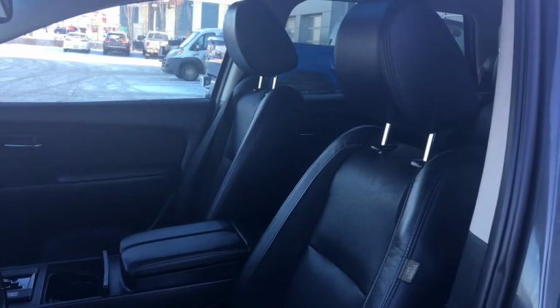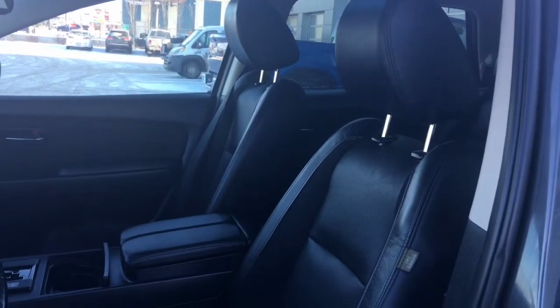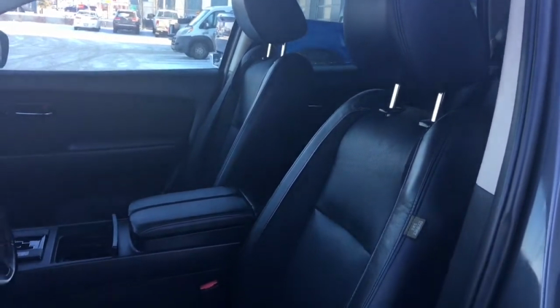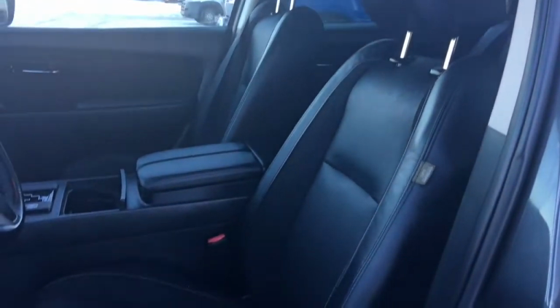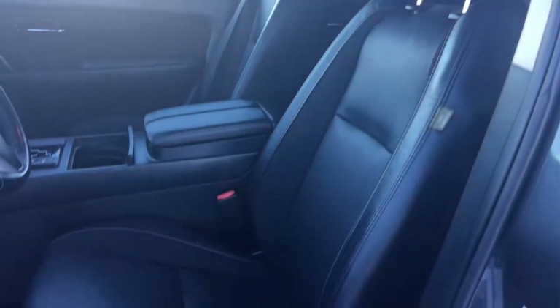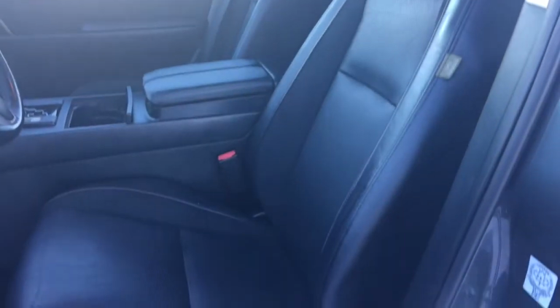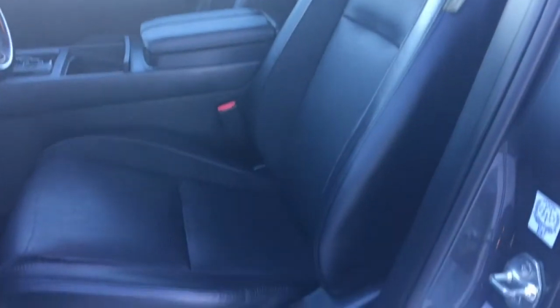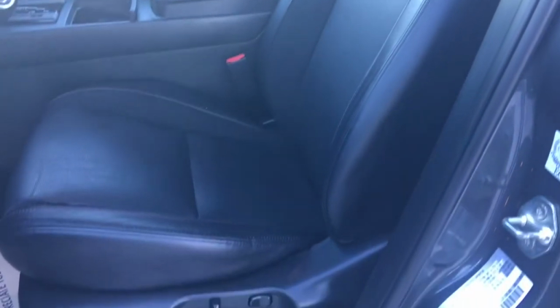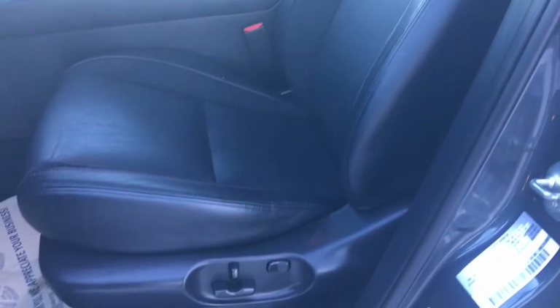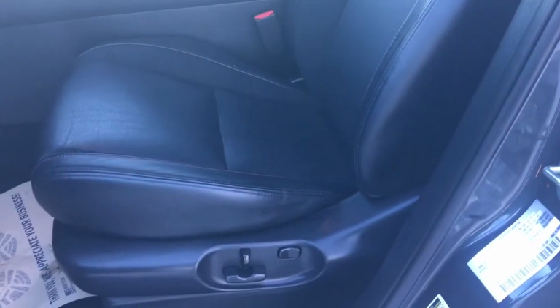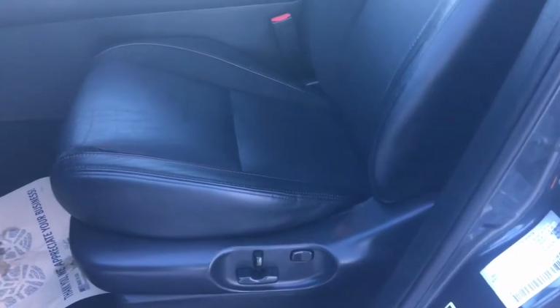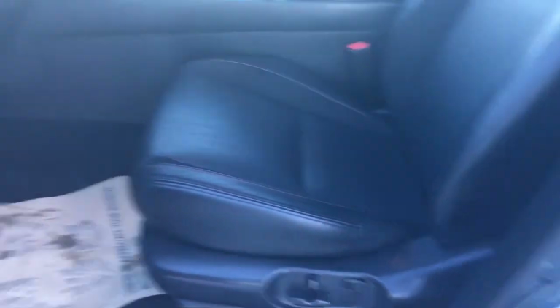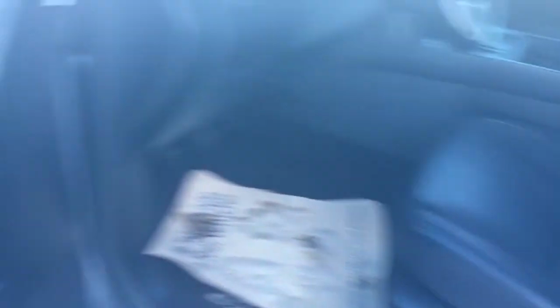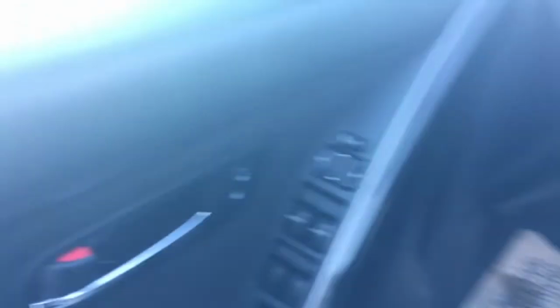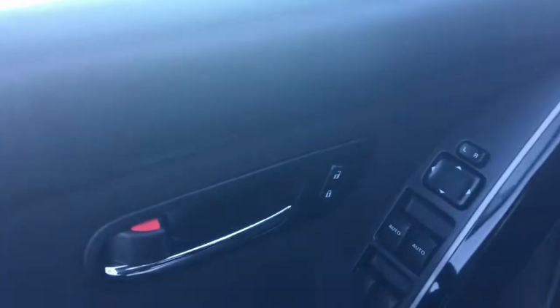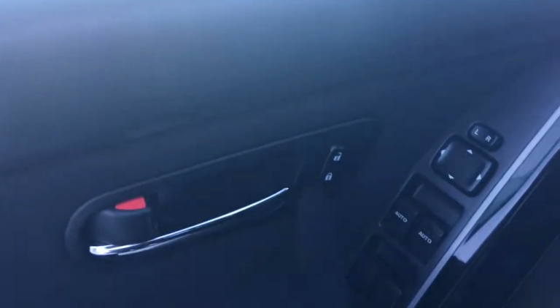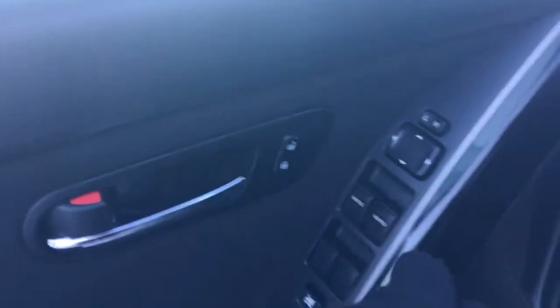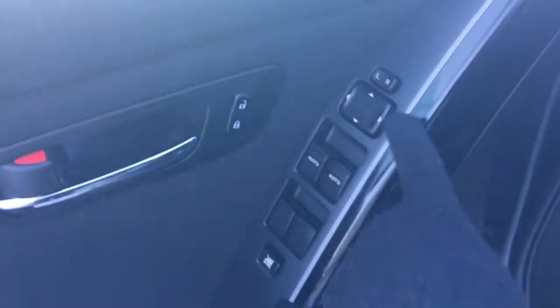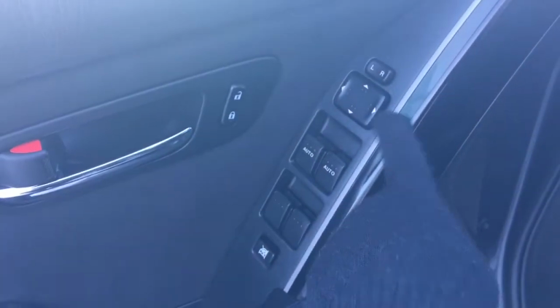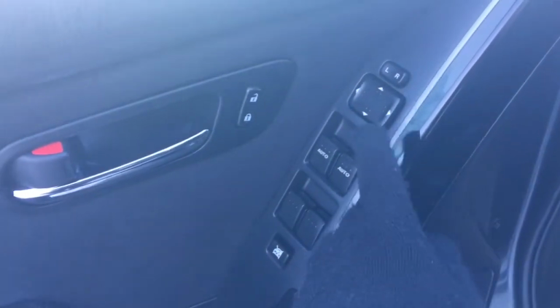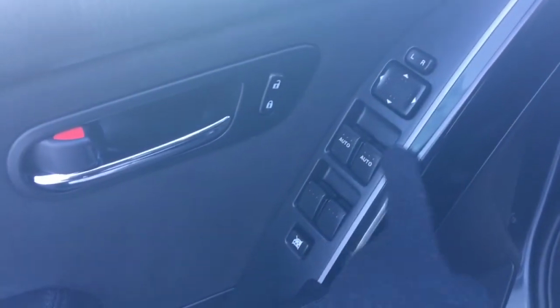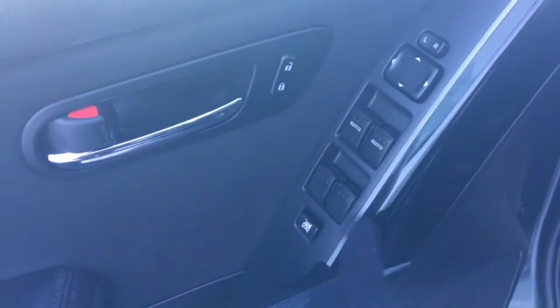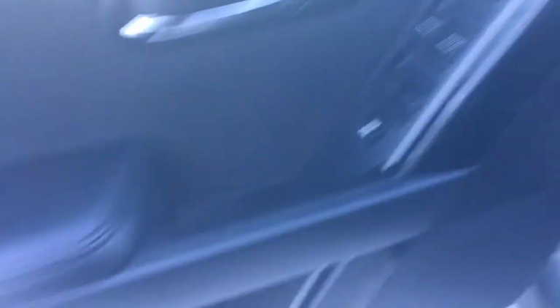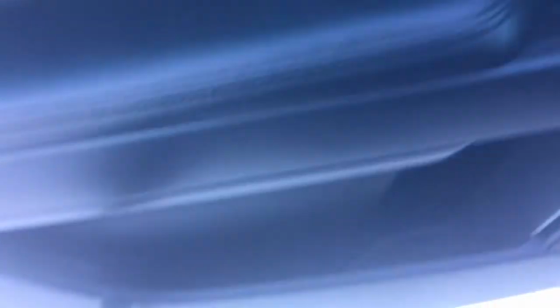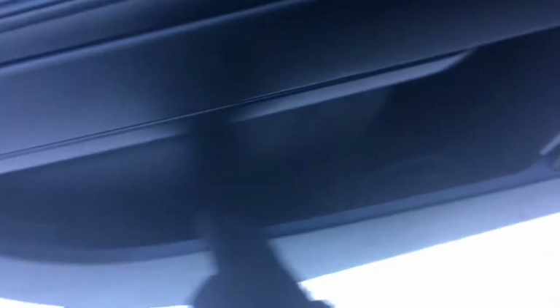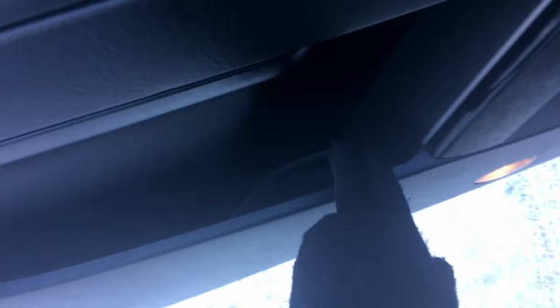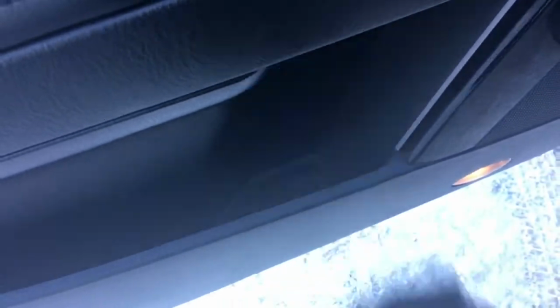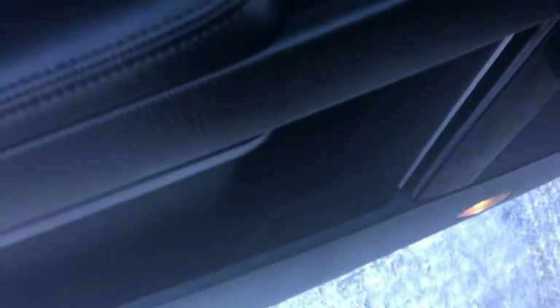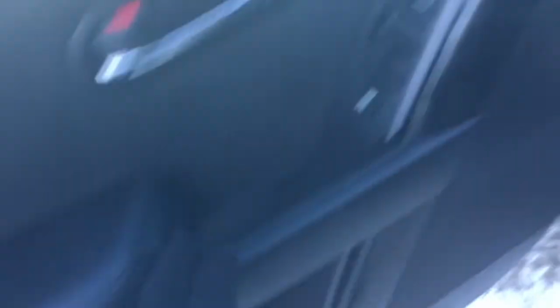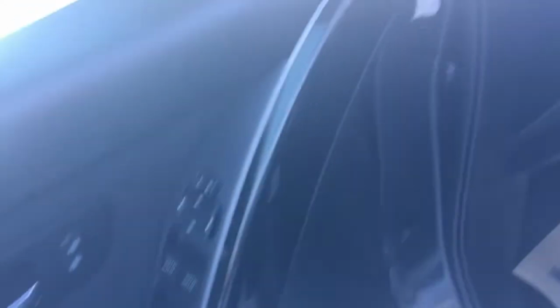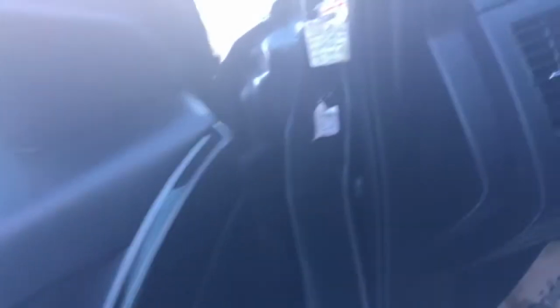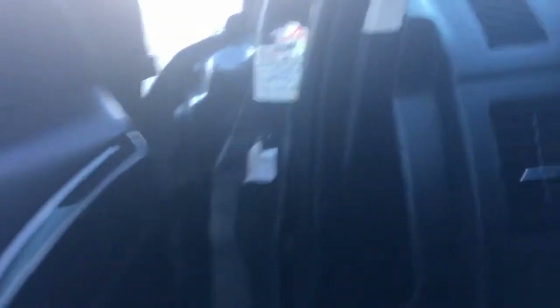You have gorgeous black leather seating. The driver's seat is powered. Inside the door we have your power locks, adjustable mirrors, as well as power windows. There's also a big compartment at the bottom of your cup holder area.